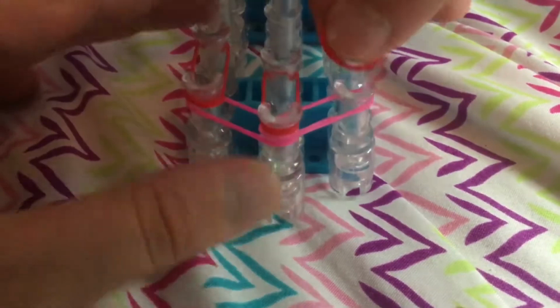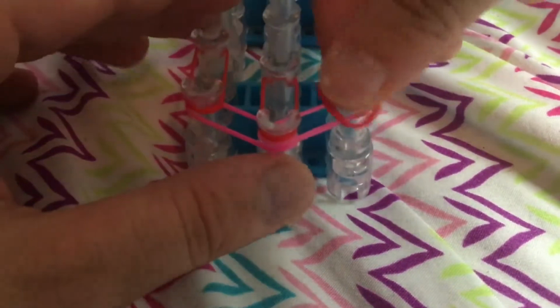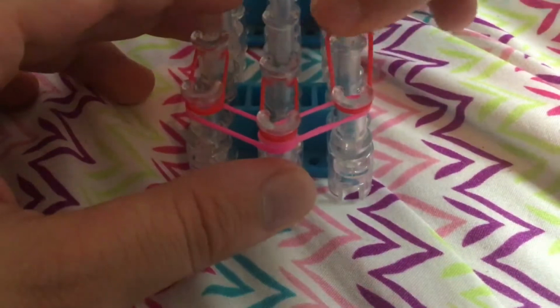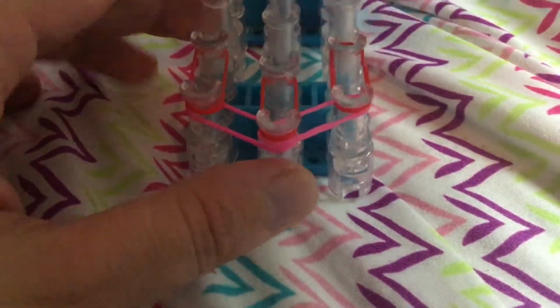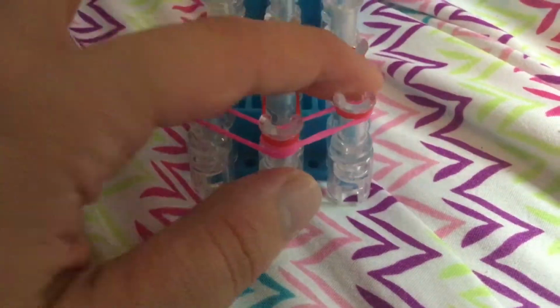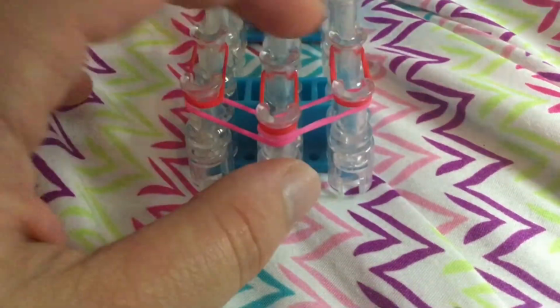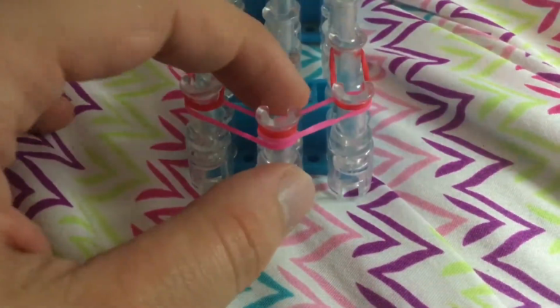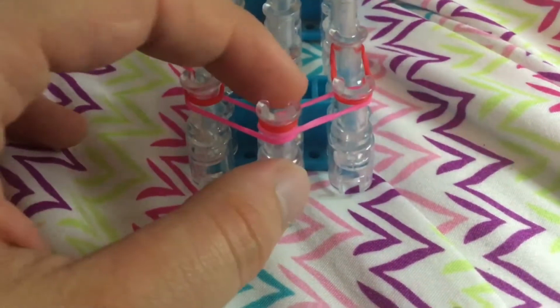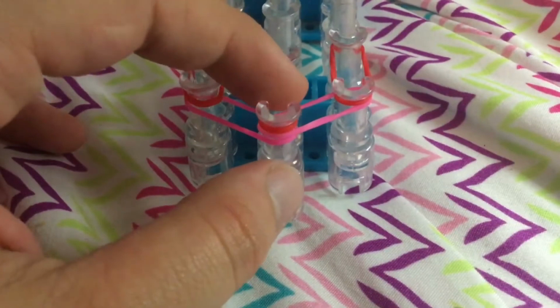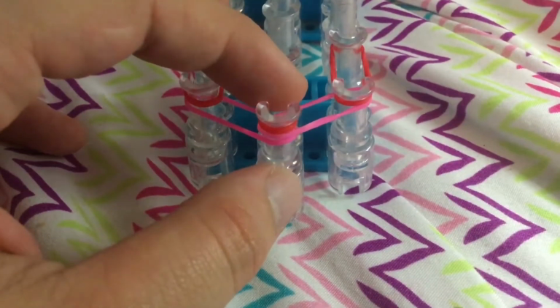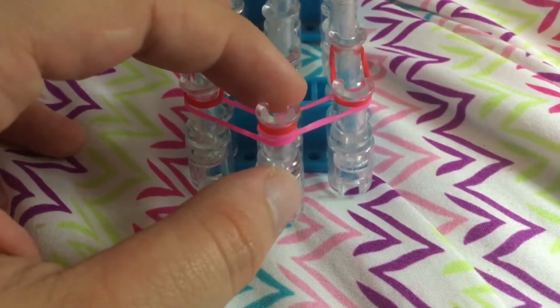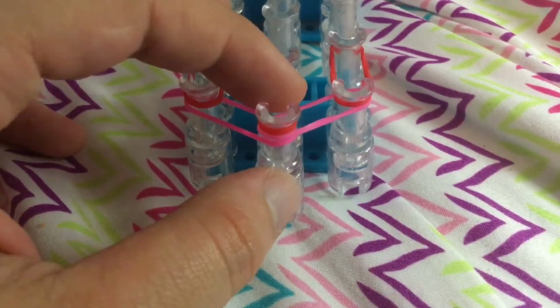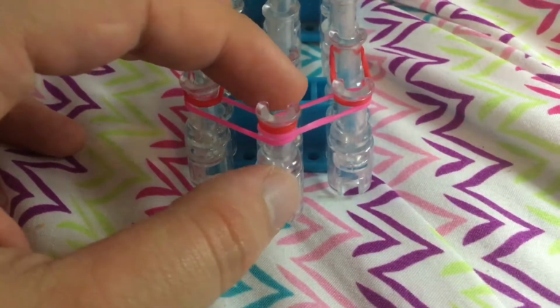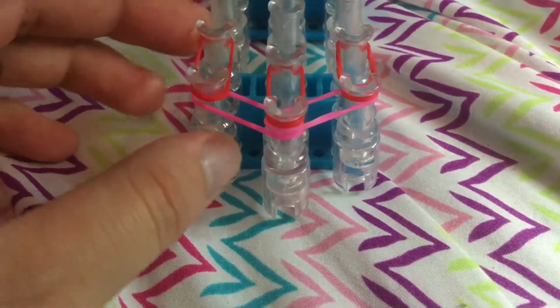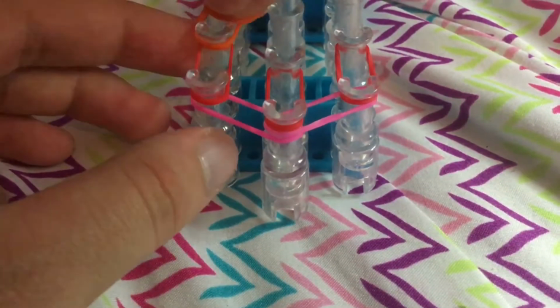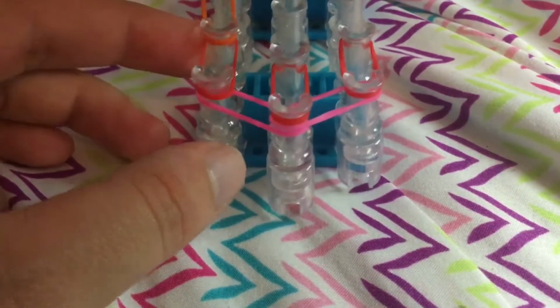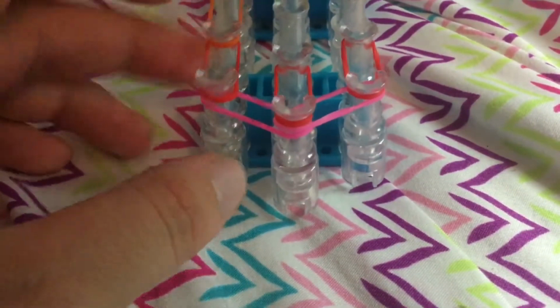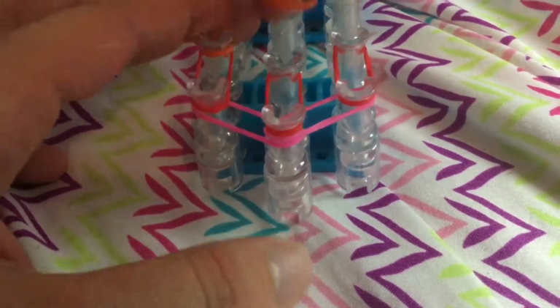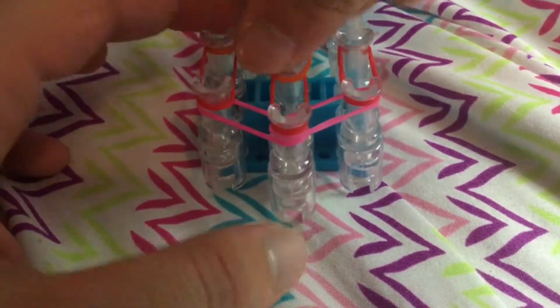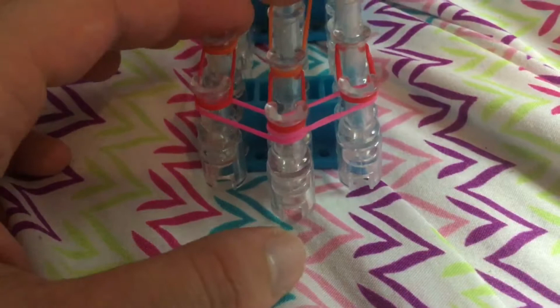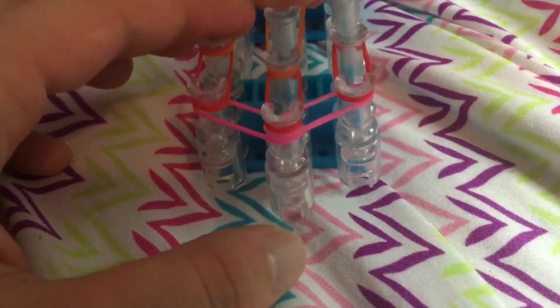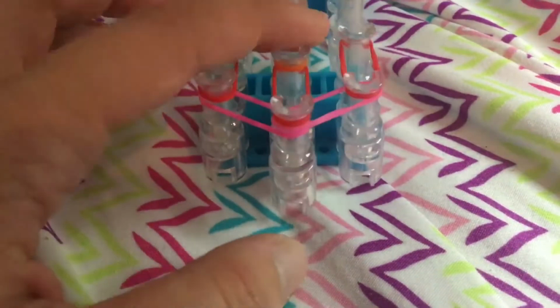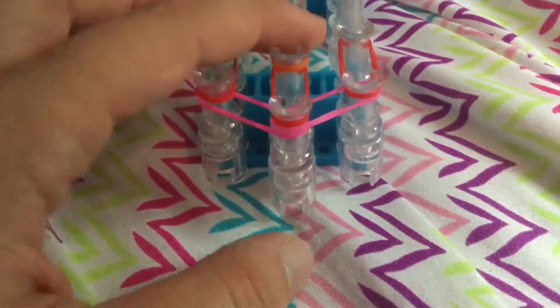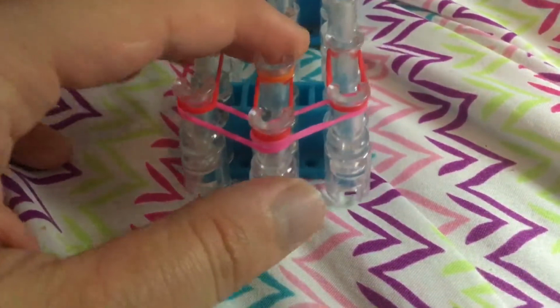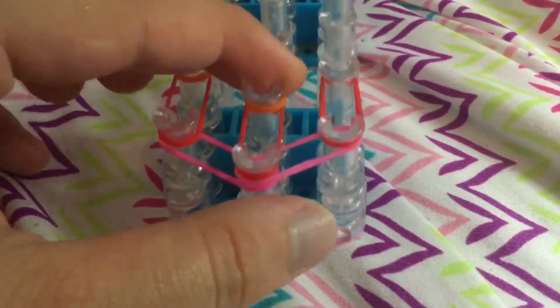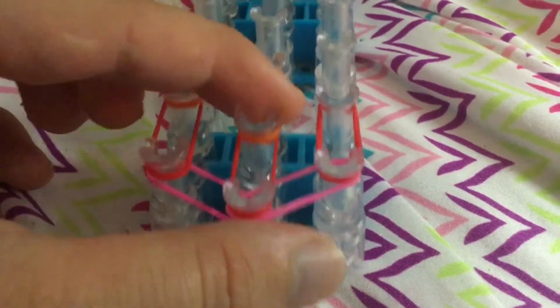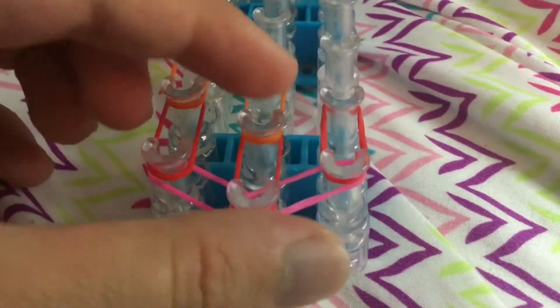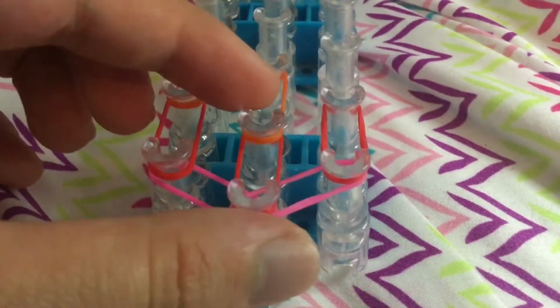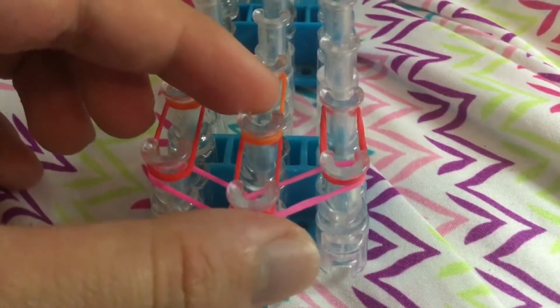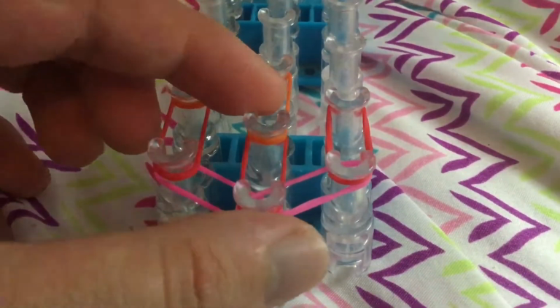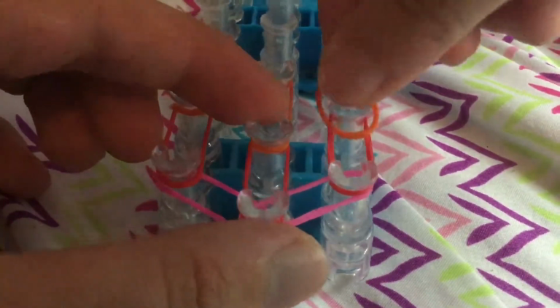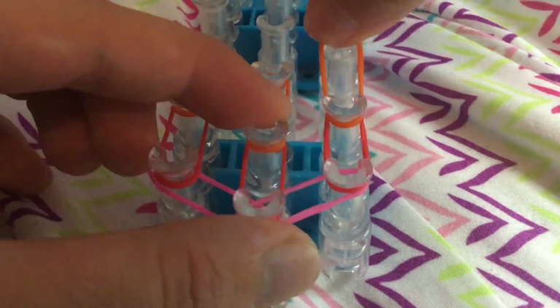Sorry guys. Push band on. And then orange bands — band on, band on, and then band on.